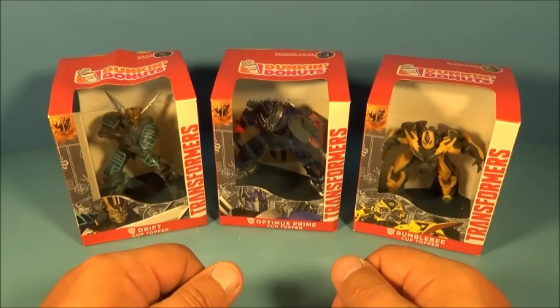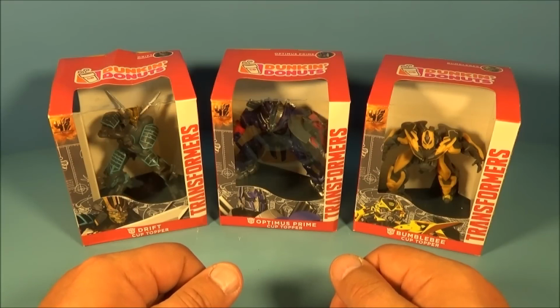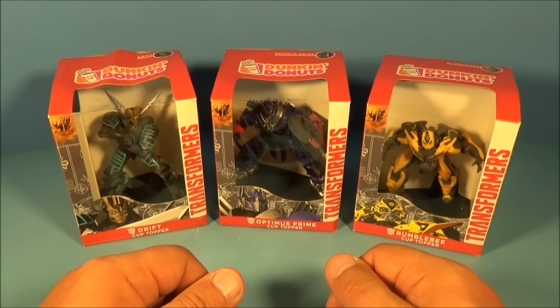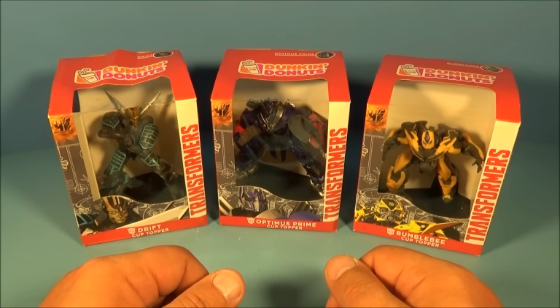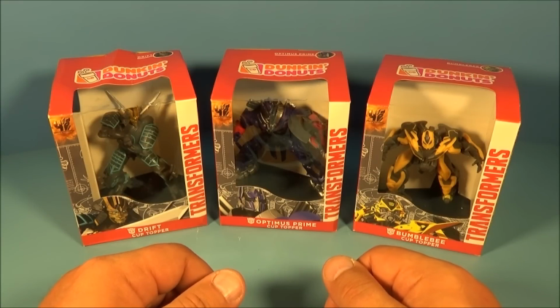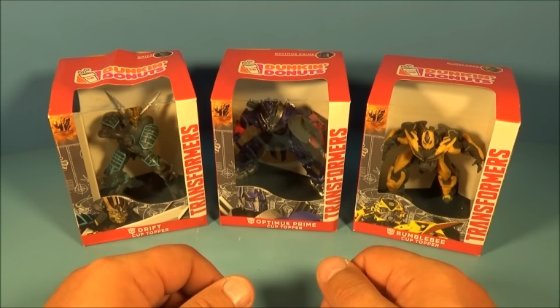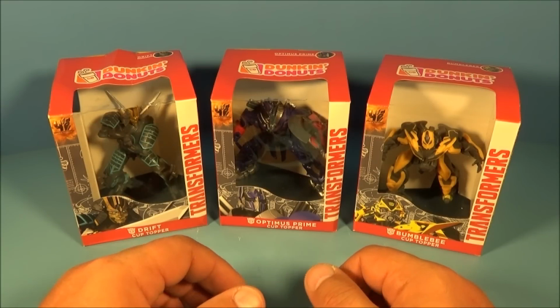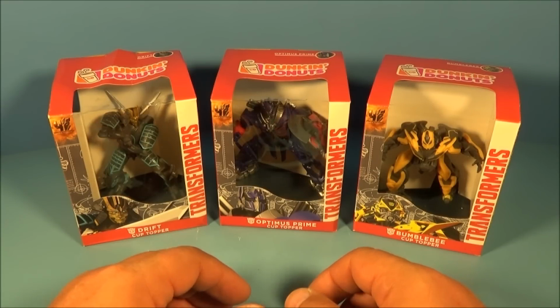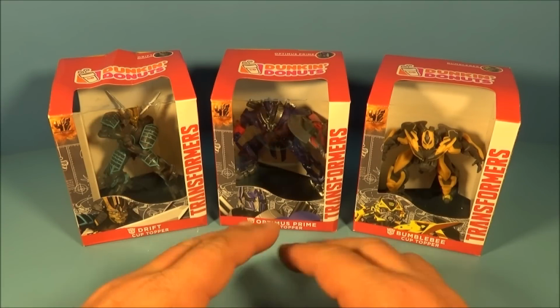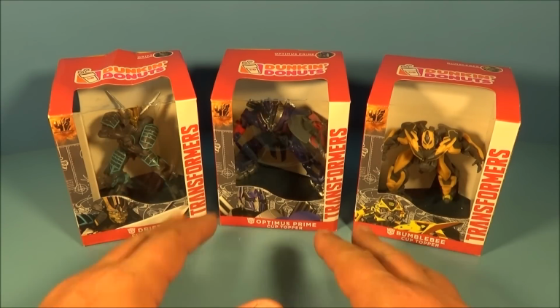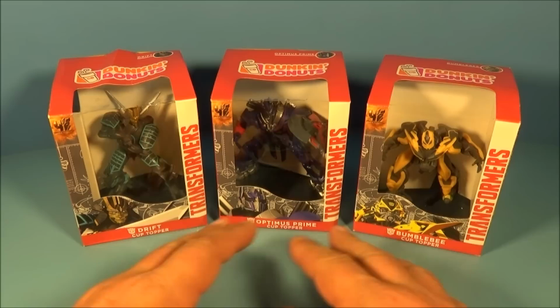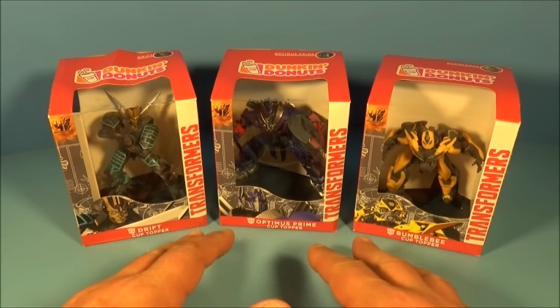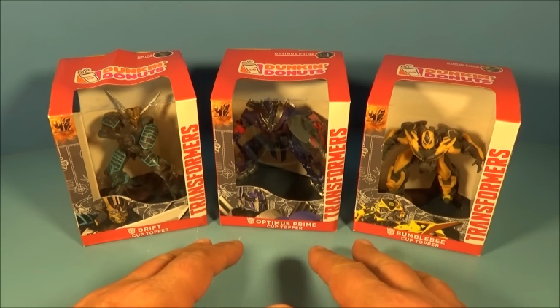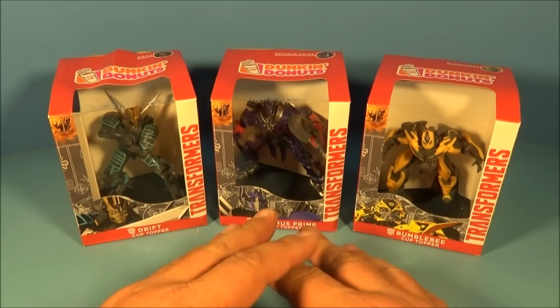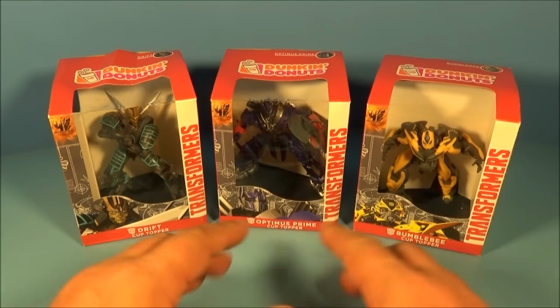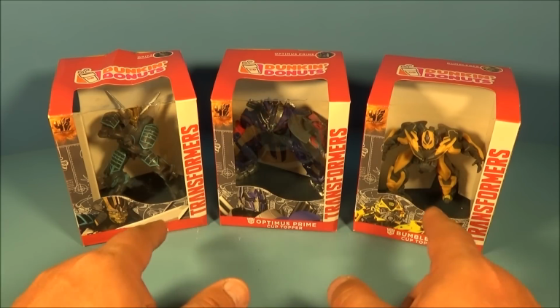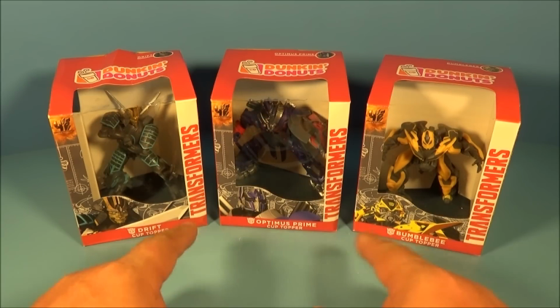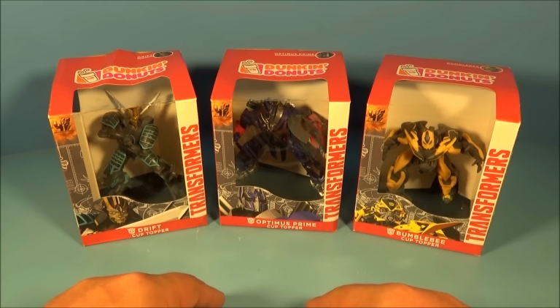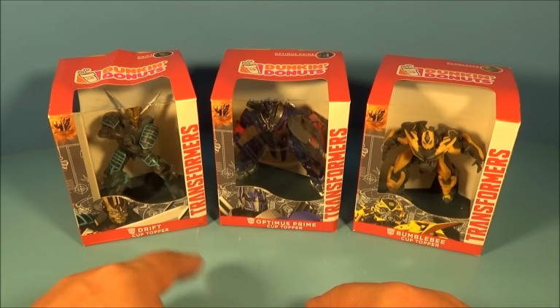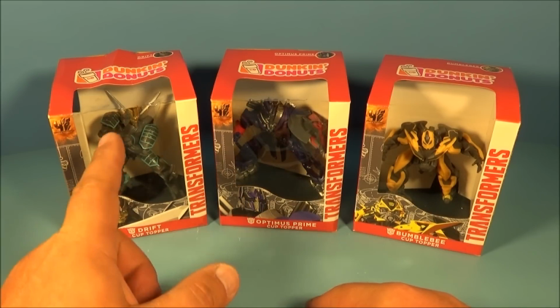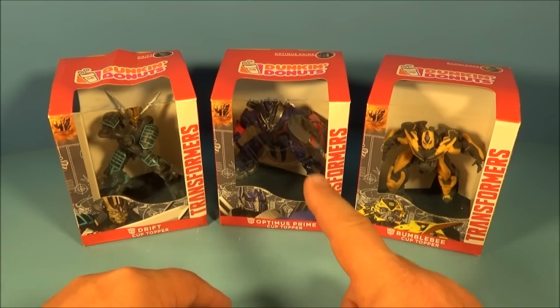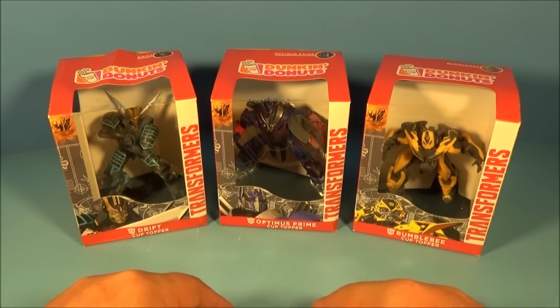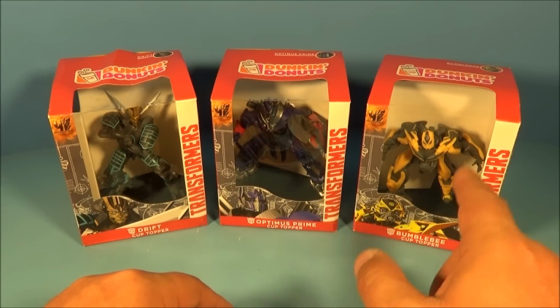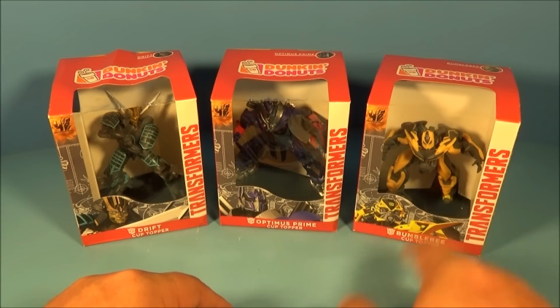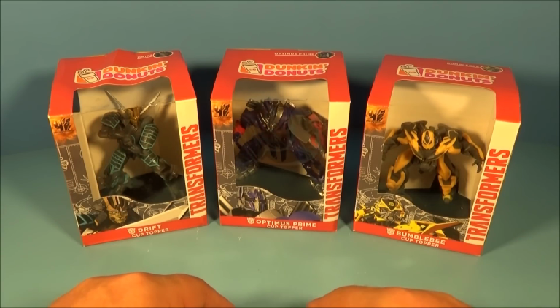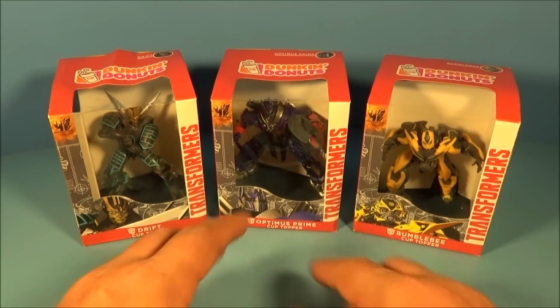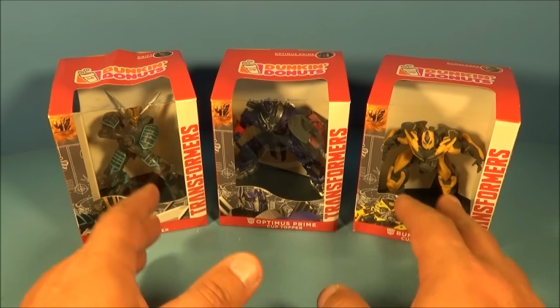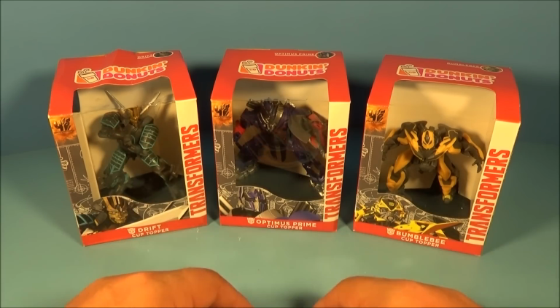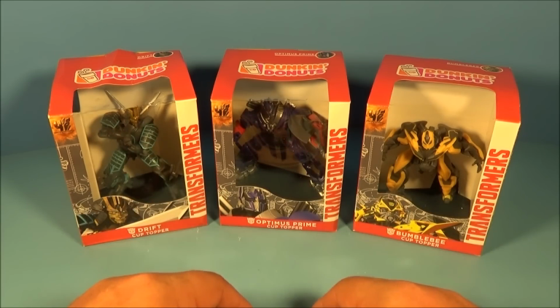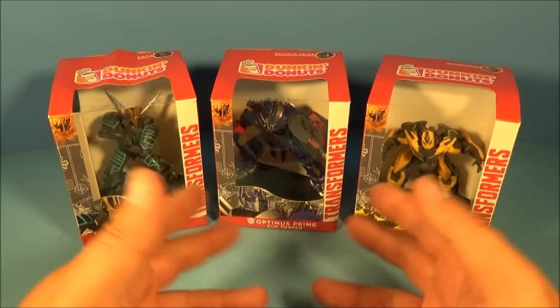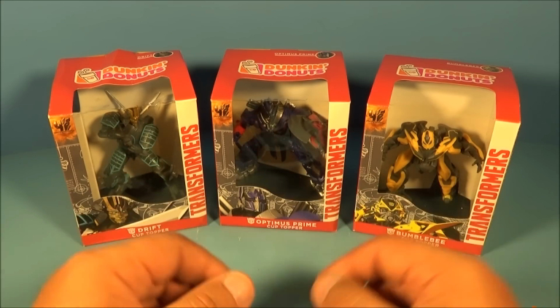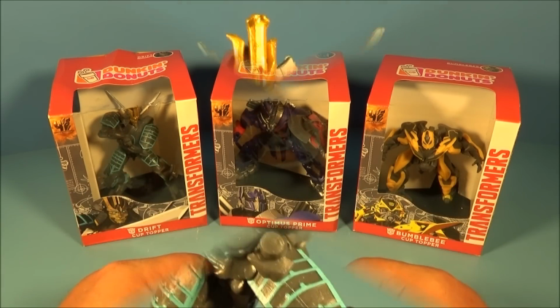Hey, what's going on everybody! Today we have the Dunkin' Donuts Transformers Age of Extinction set of three cup toppers. We have Drift, Optimus Prime, and Bumblebee. Let's get them opened up and take a closer look.